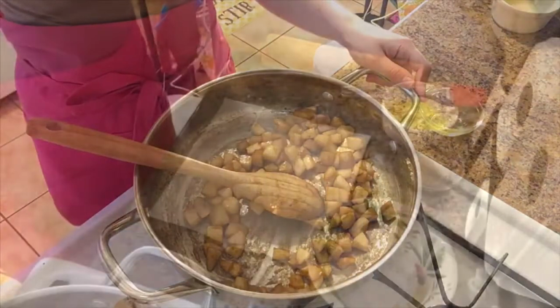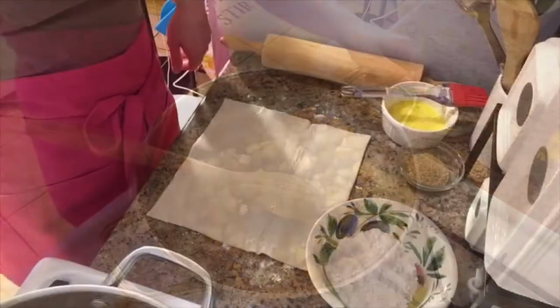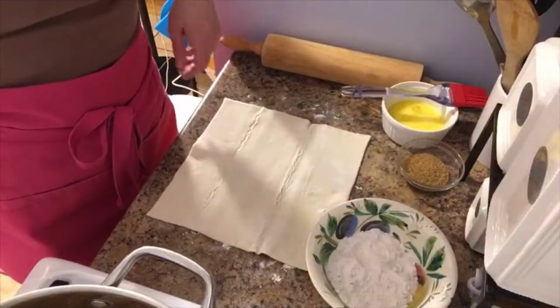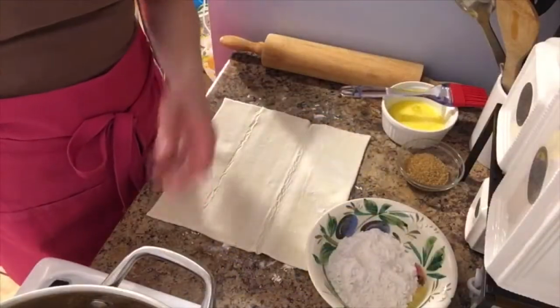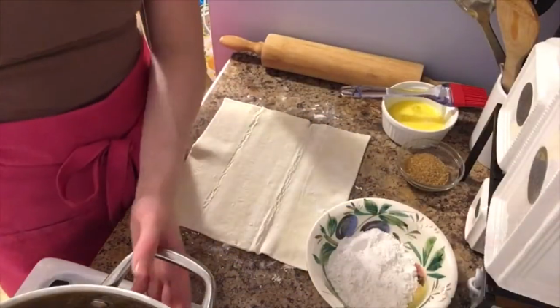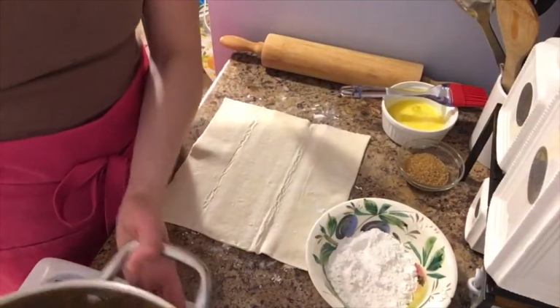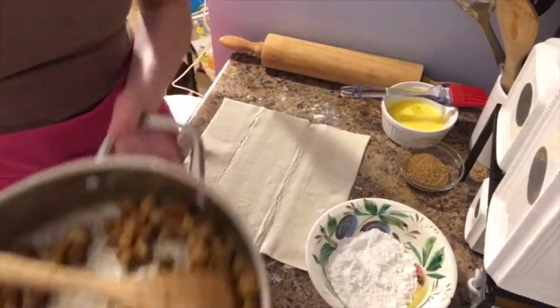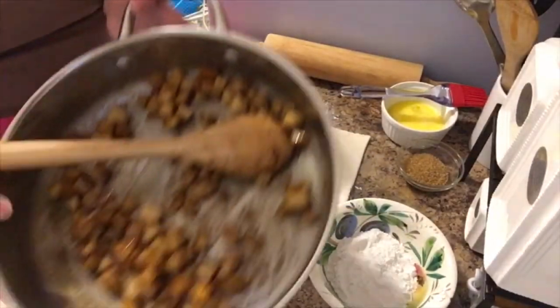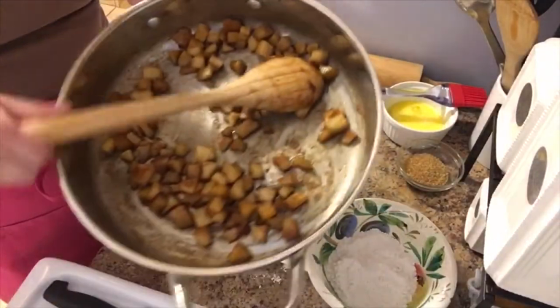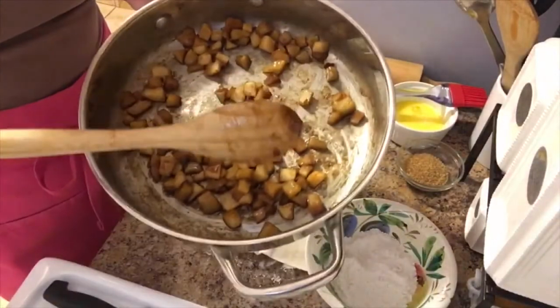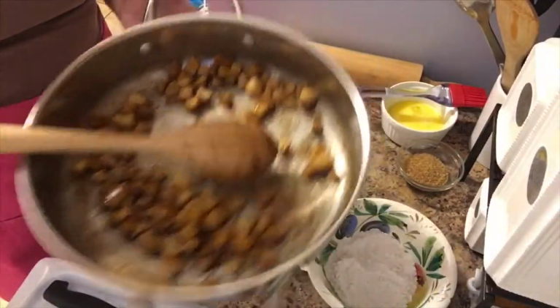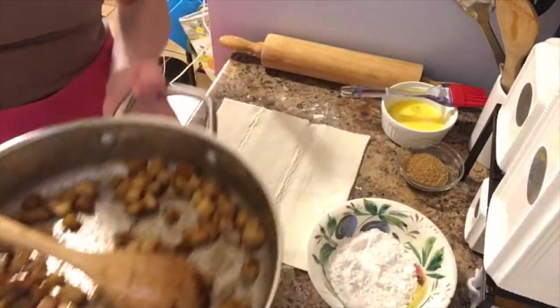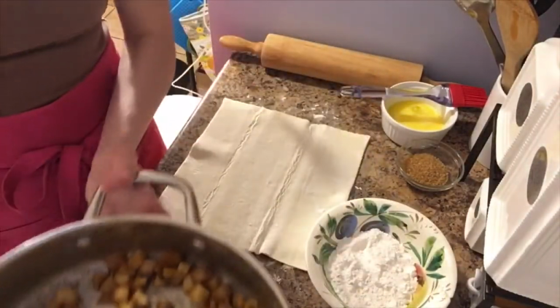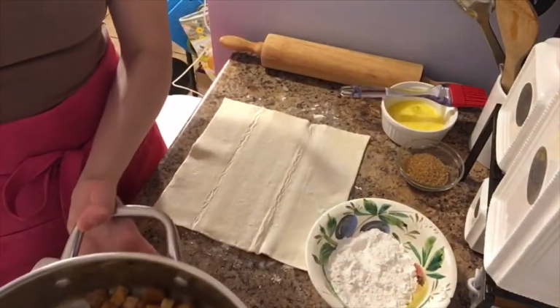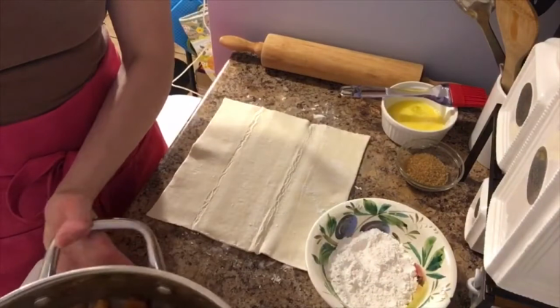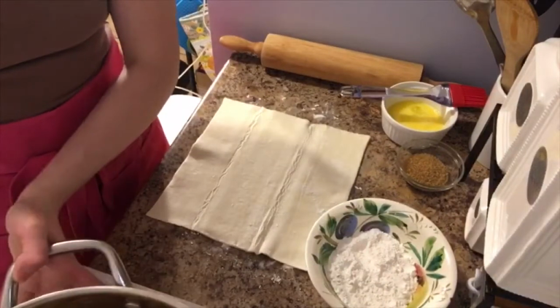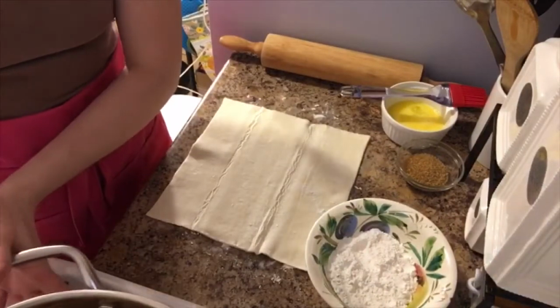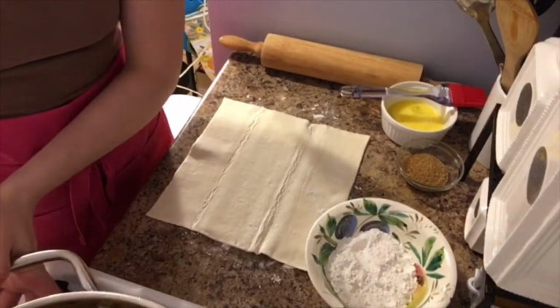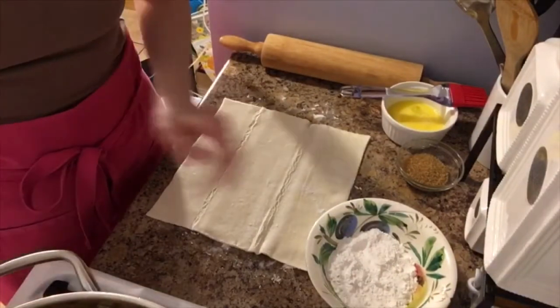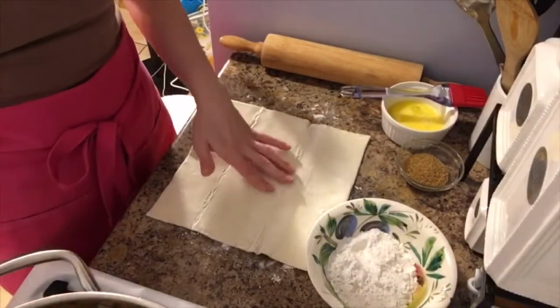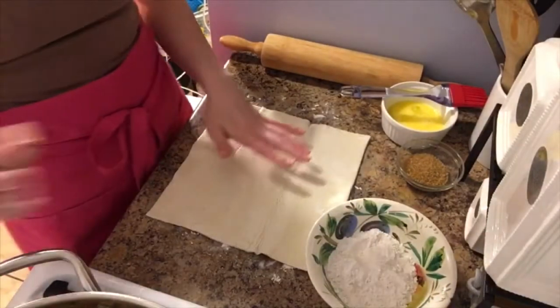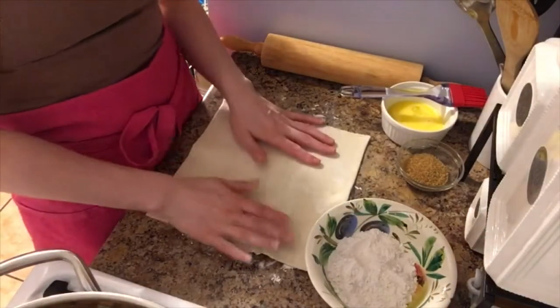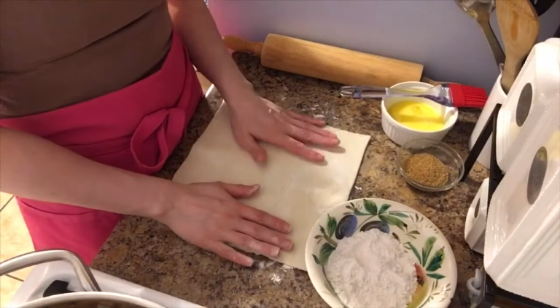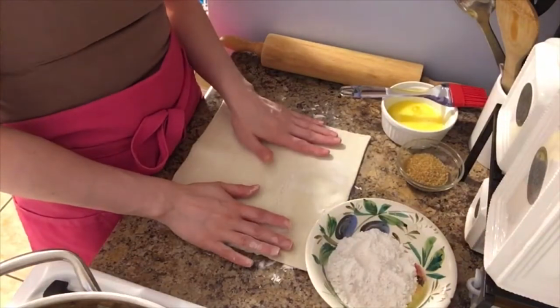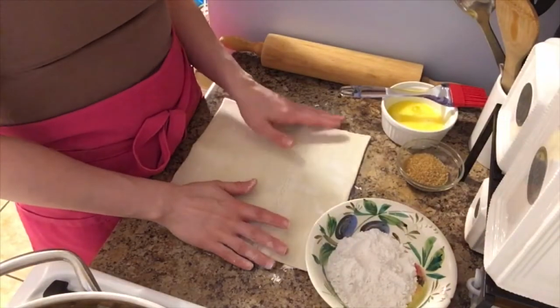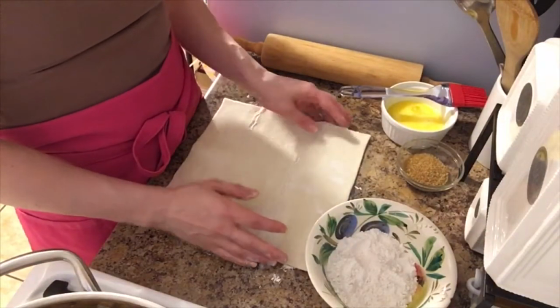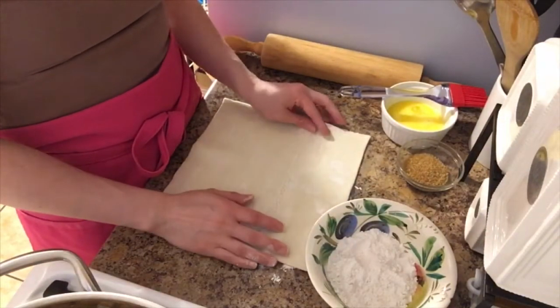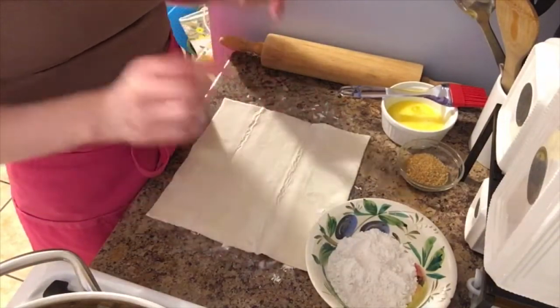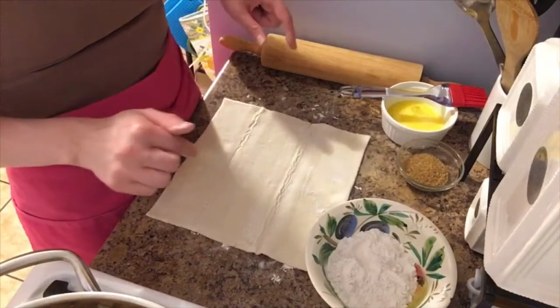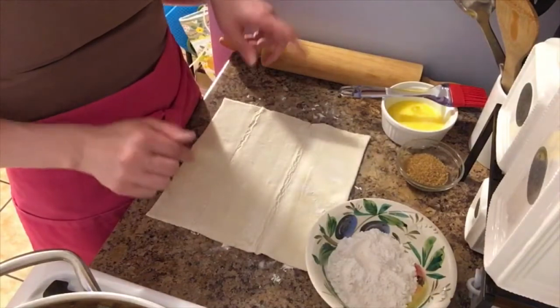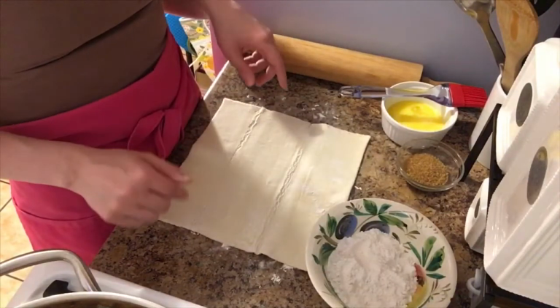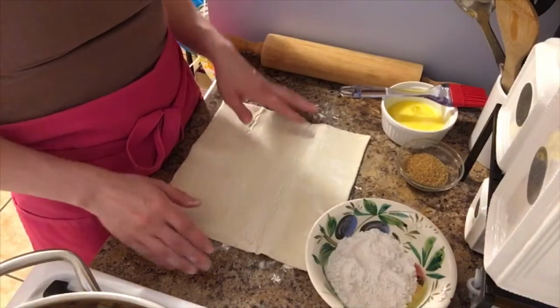My apple mixture is totally cooled, so I'm going to set this aside so we can work on the puff pastry and create the apple turnovers. At this point you're going to want to preheat your oven to 400 degrees.